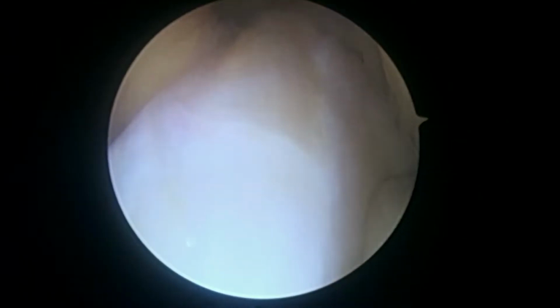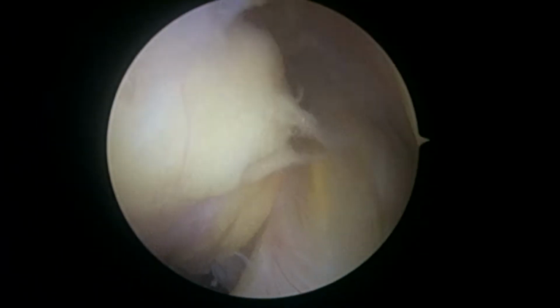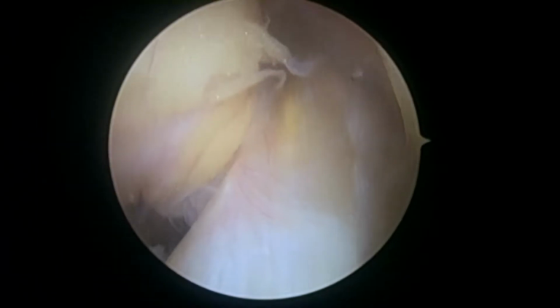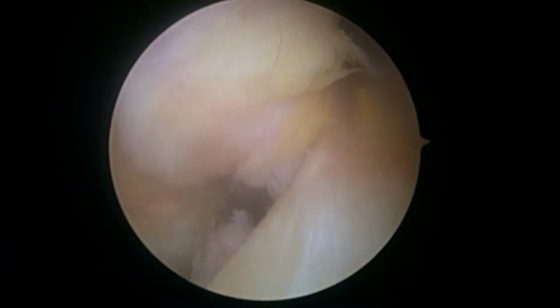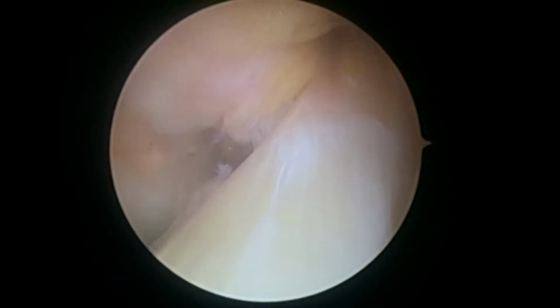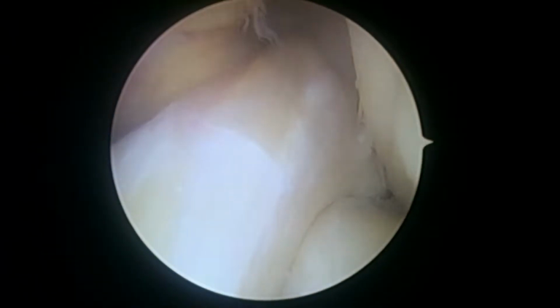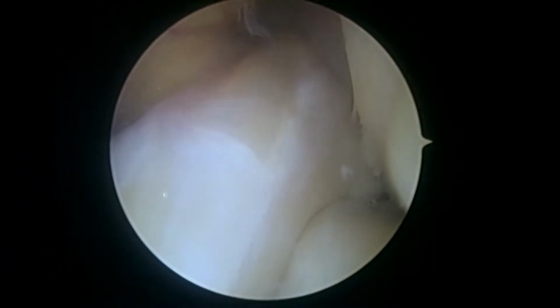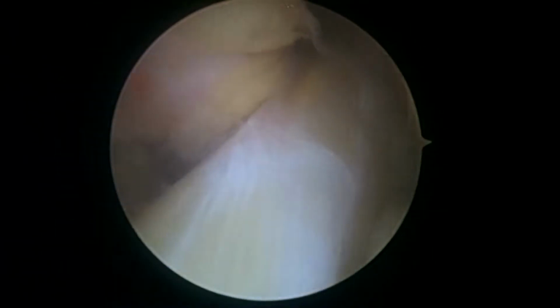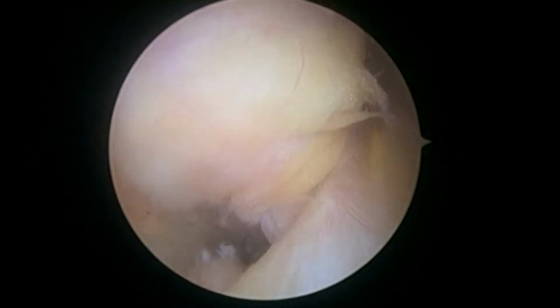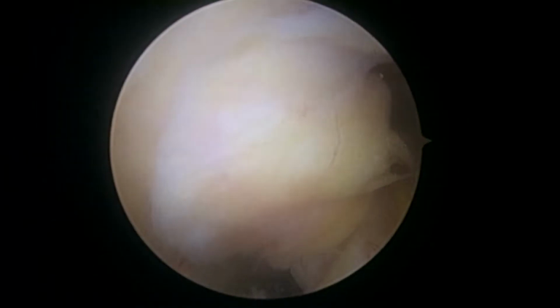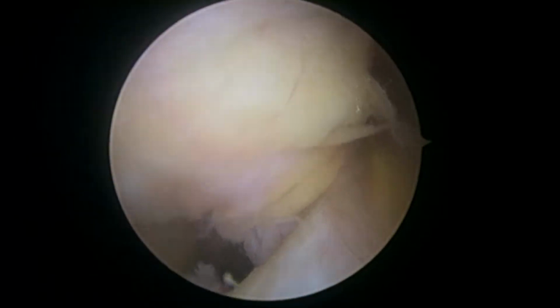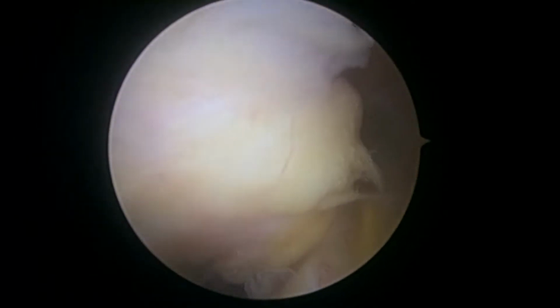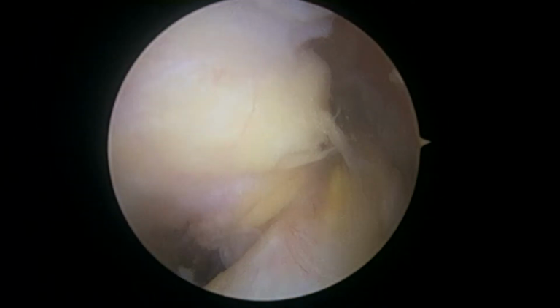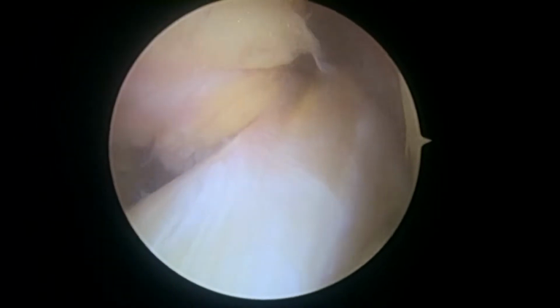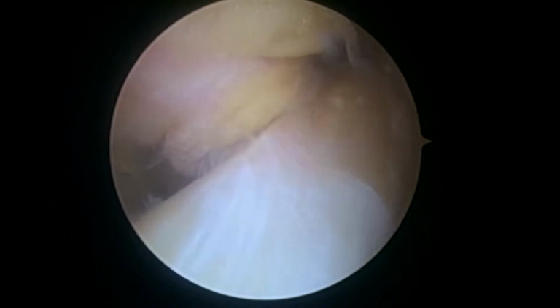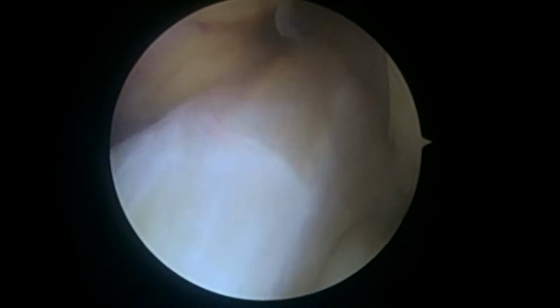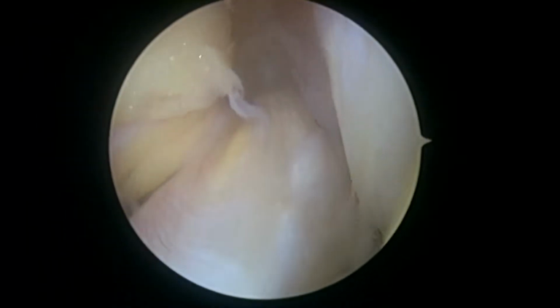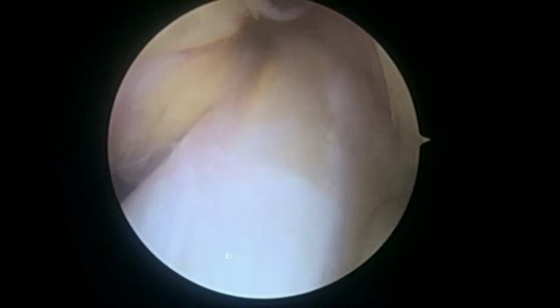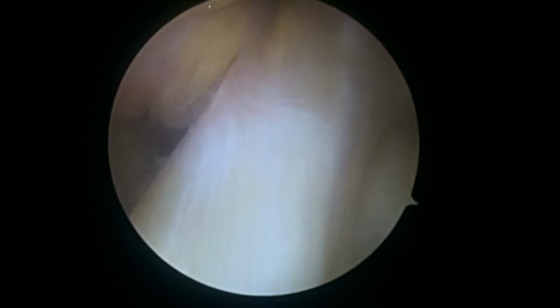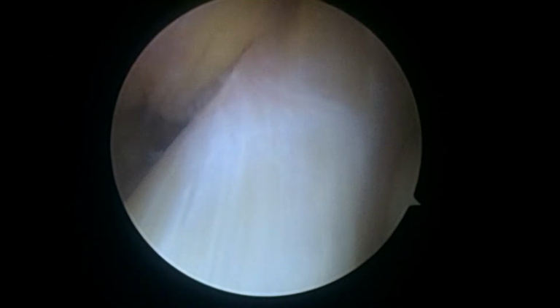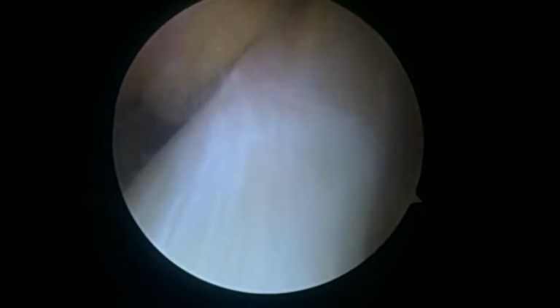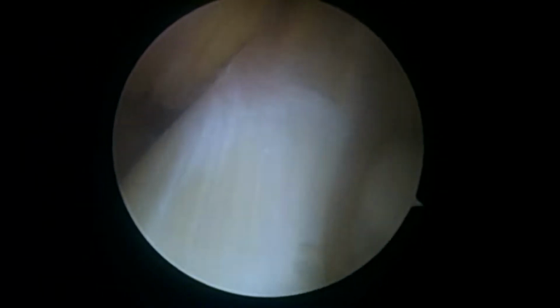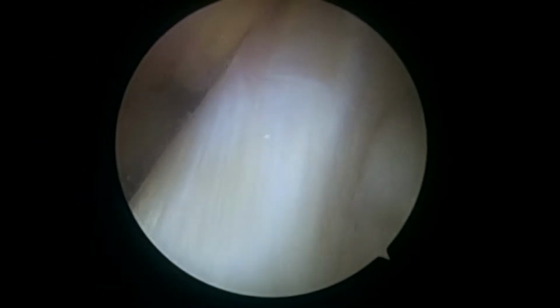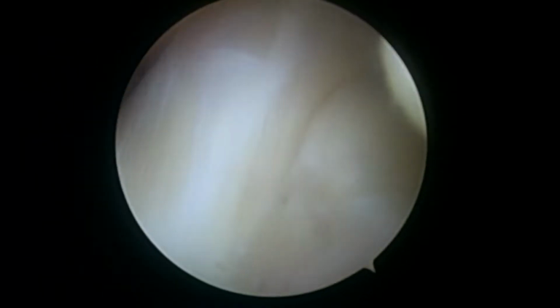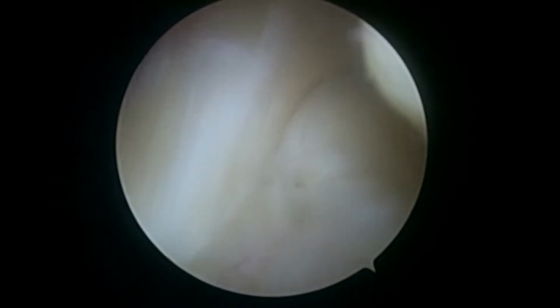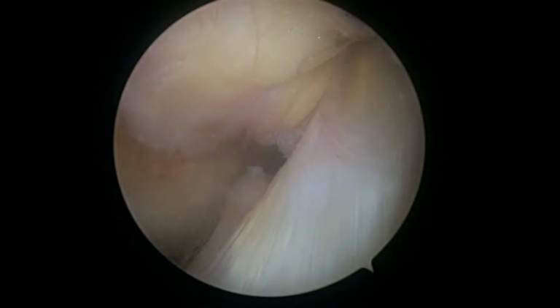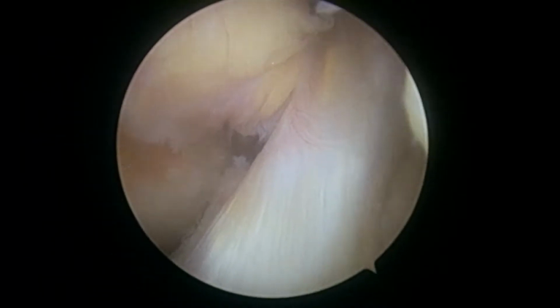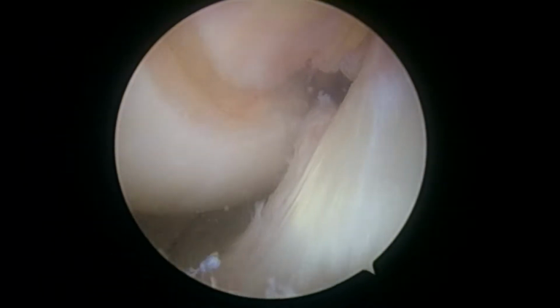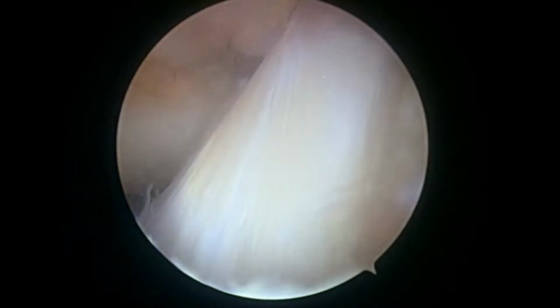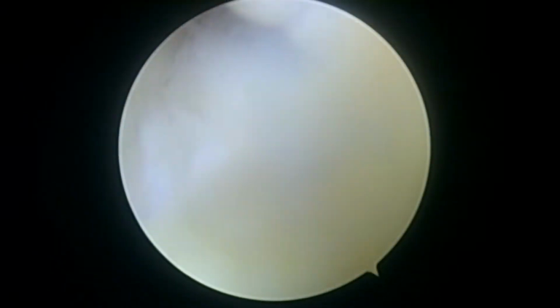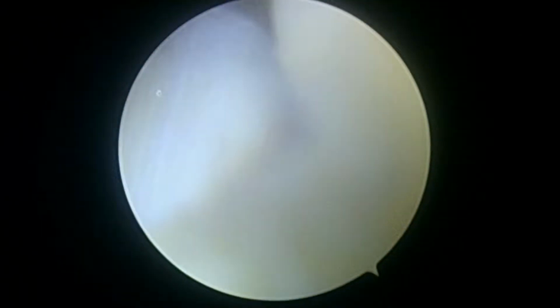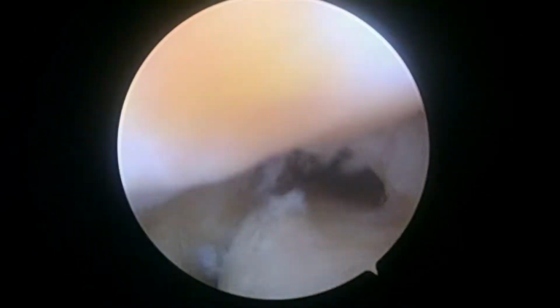Here's the anterior cruciate ligament — that looks good. The posterior cruciate ligament is over there on the left behind that little bit of fat. These two ligaments are checking out just fine, no signs of any problems there. So next we'll look in the lateral compartment.